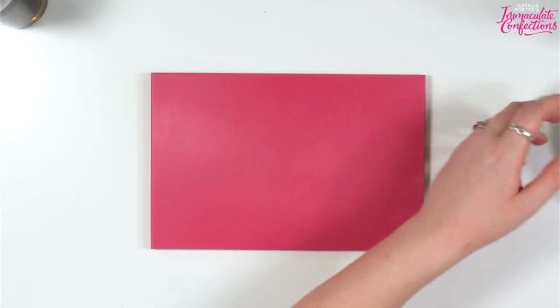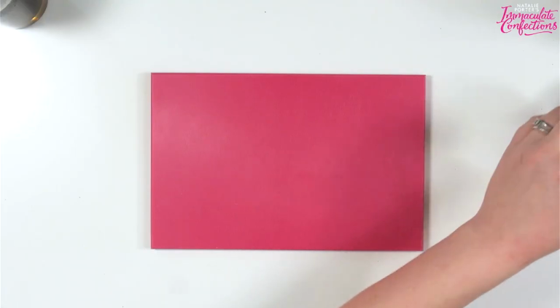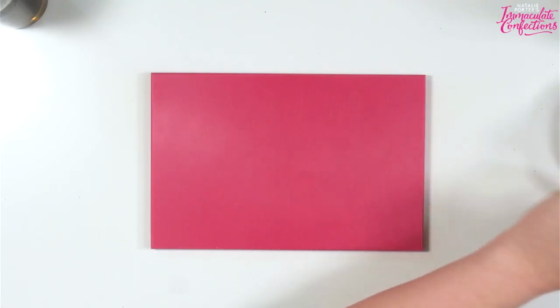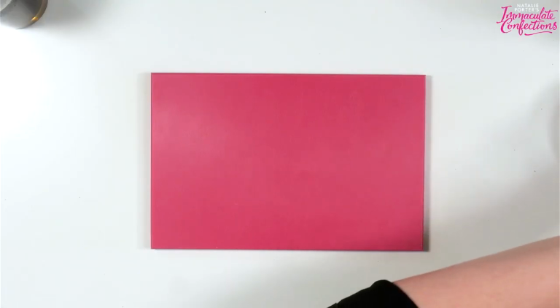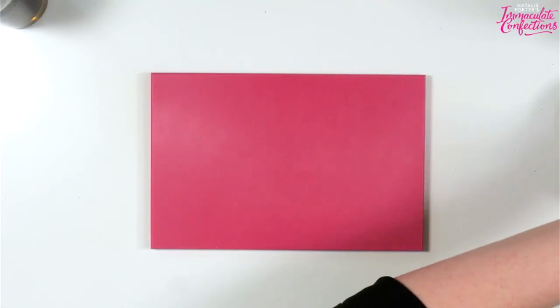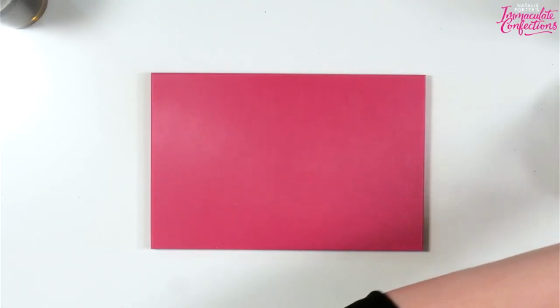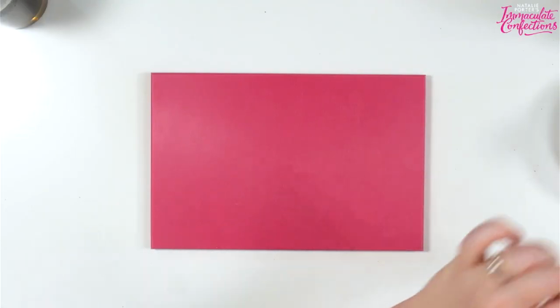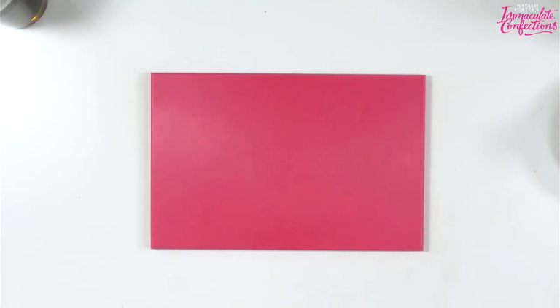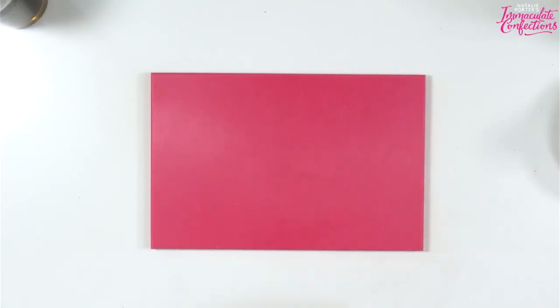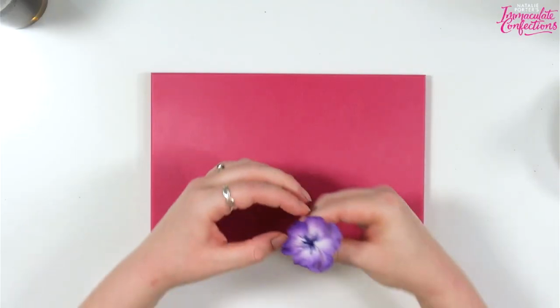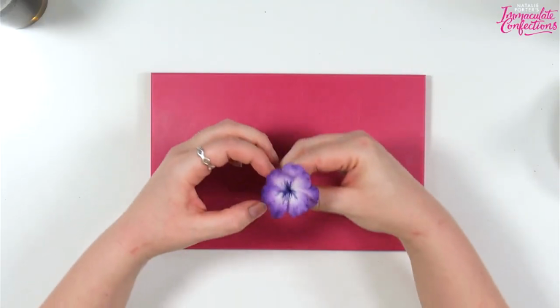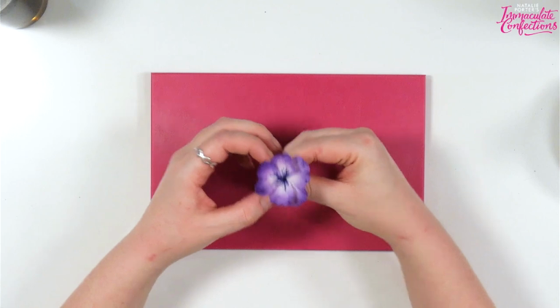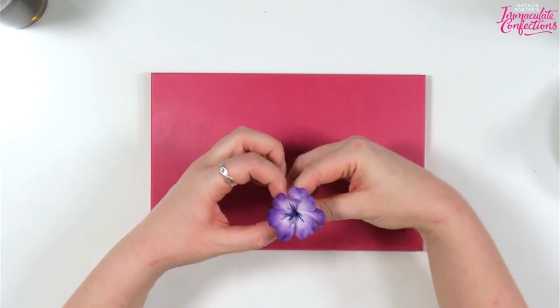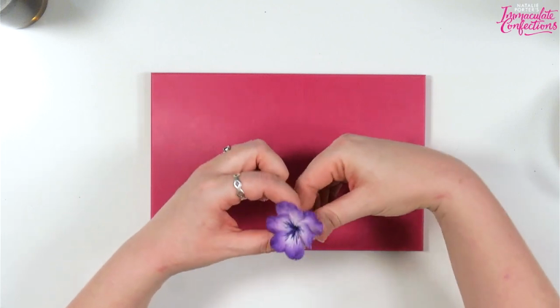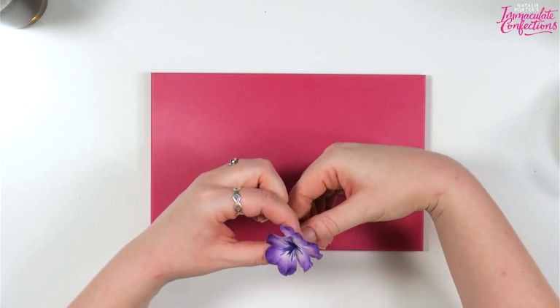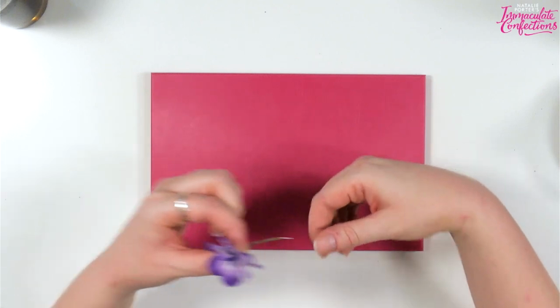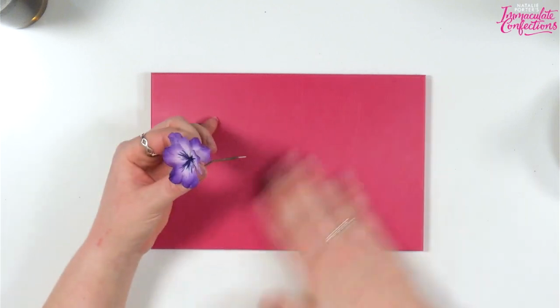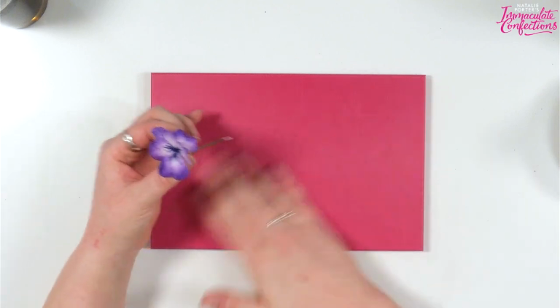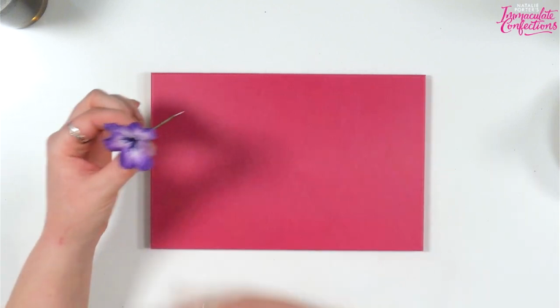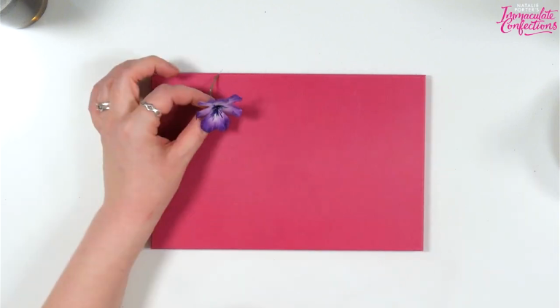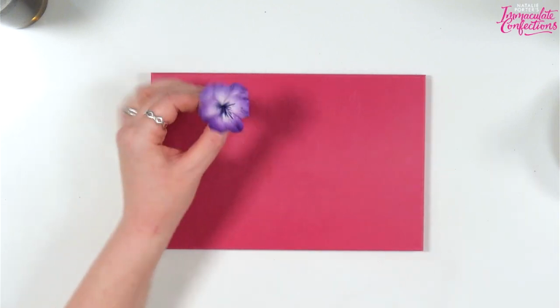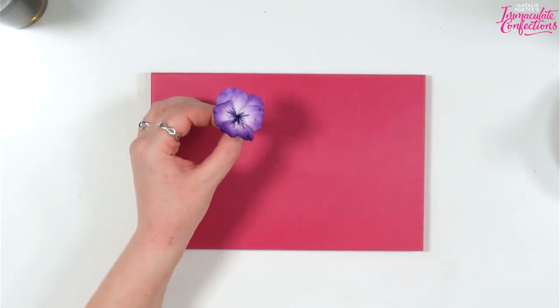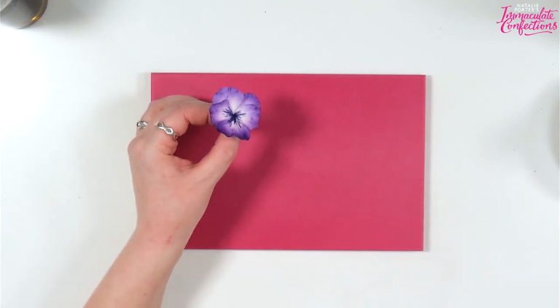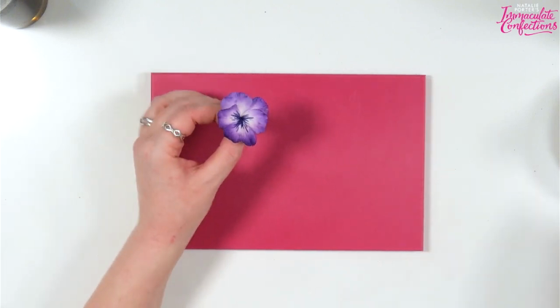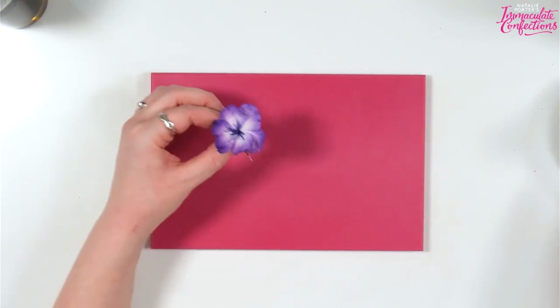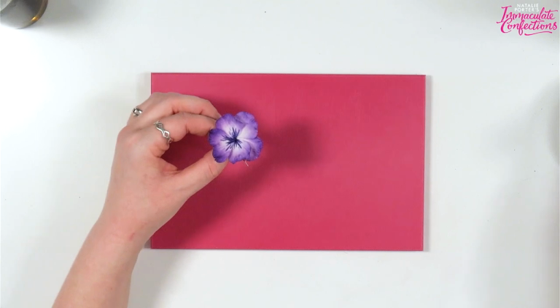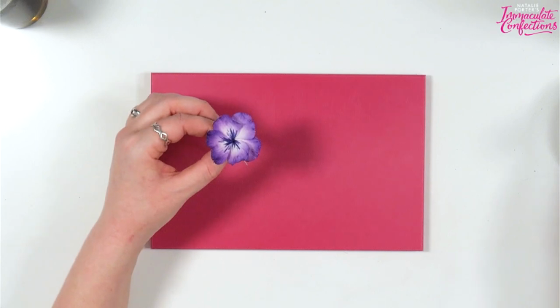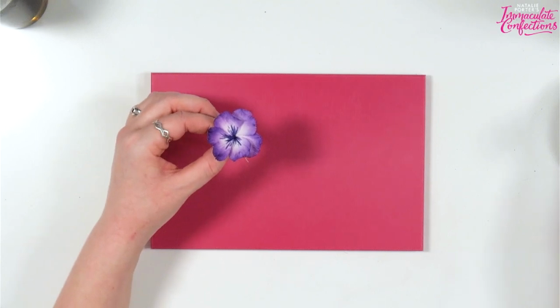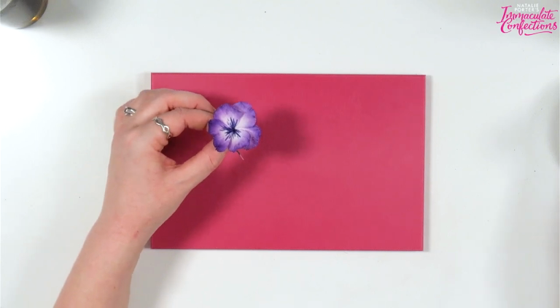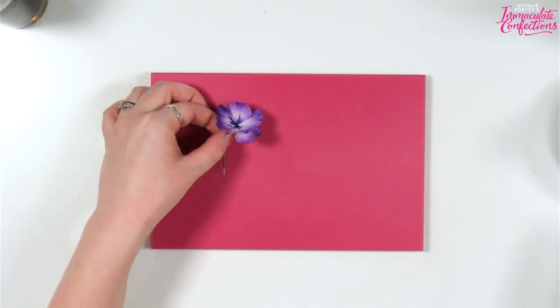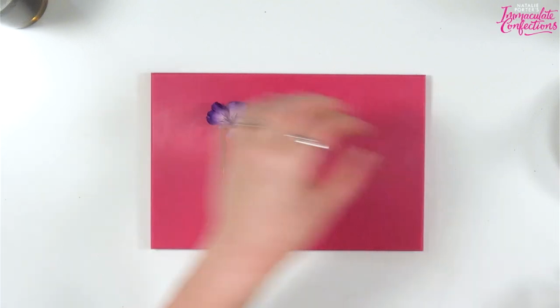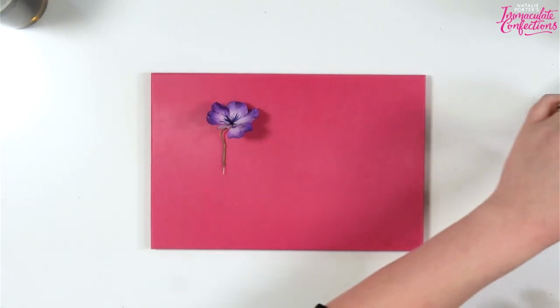Let me take these apart. So we've got a bigger pansy — this way round — like so, and then just these wee little ones — I'll take them out of their egg.